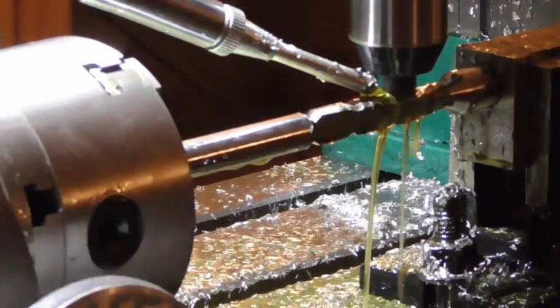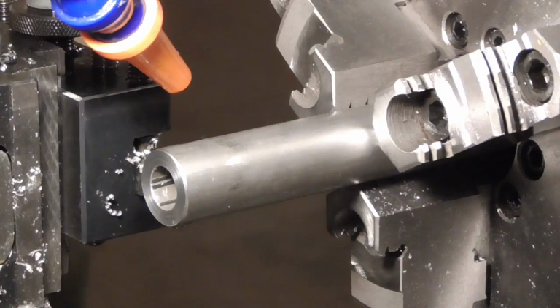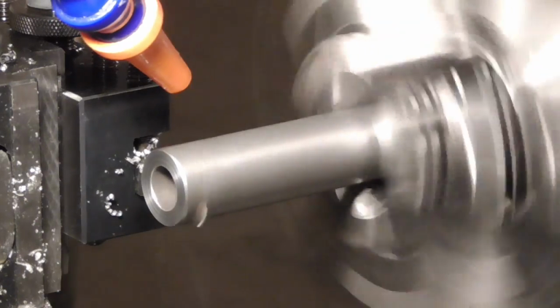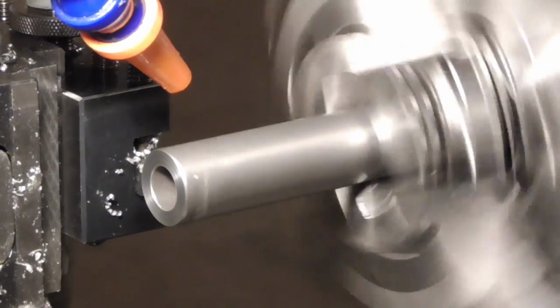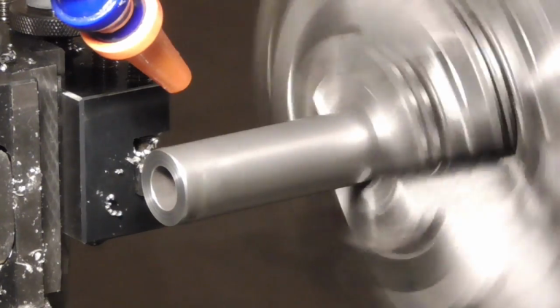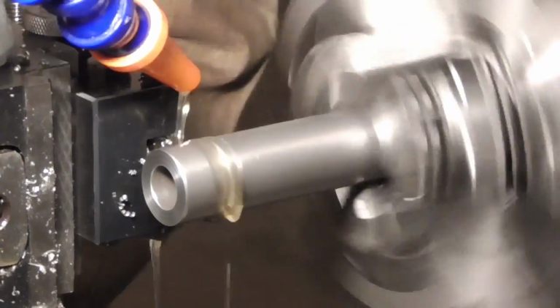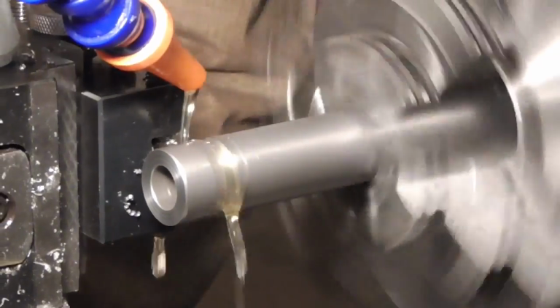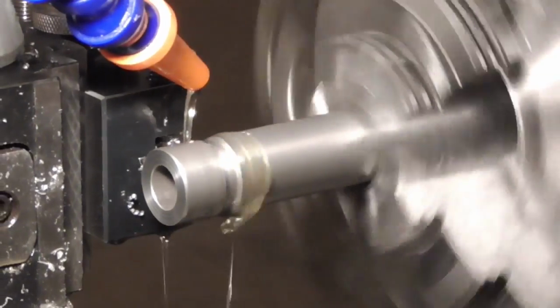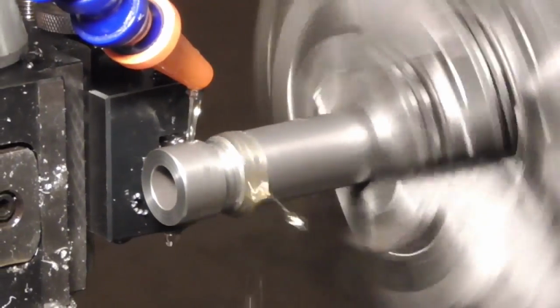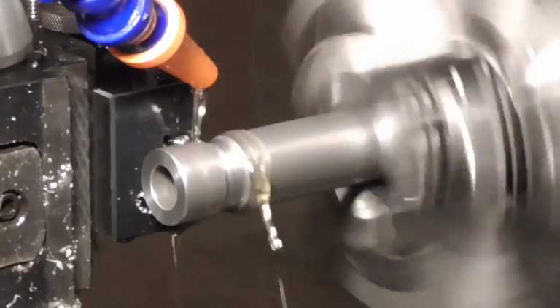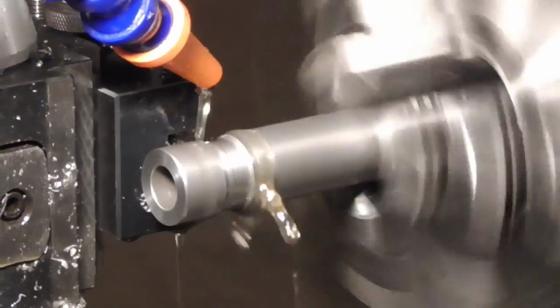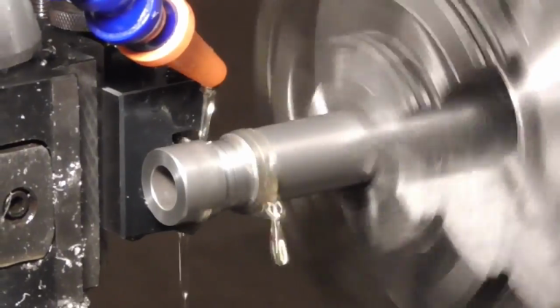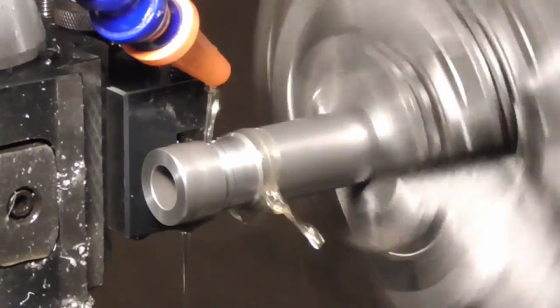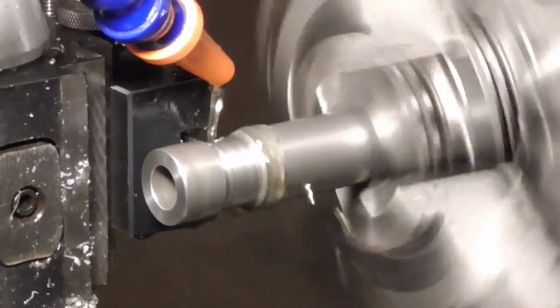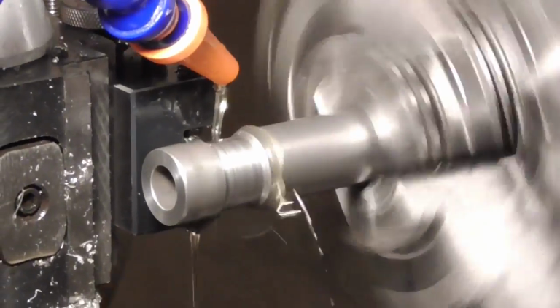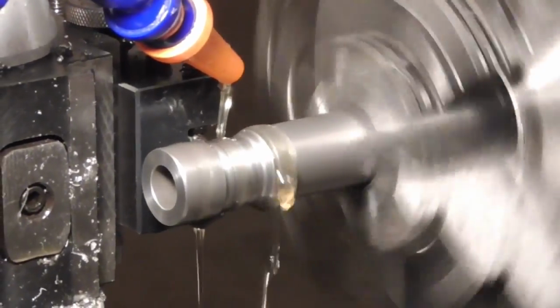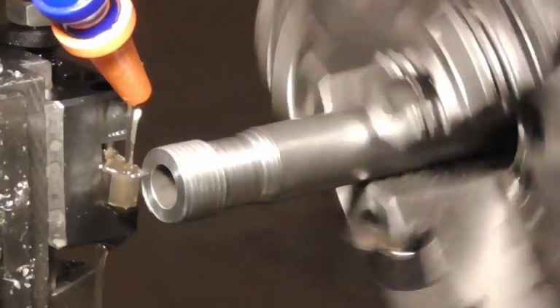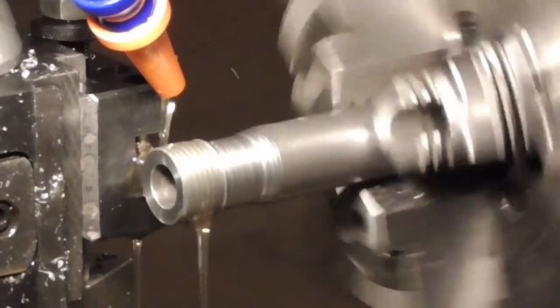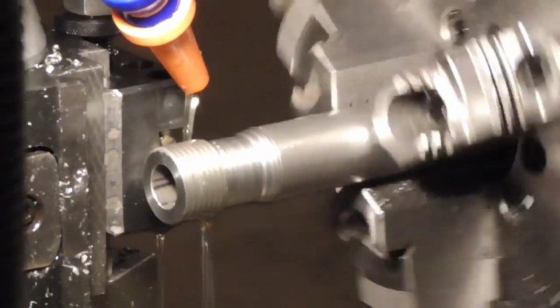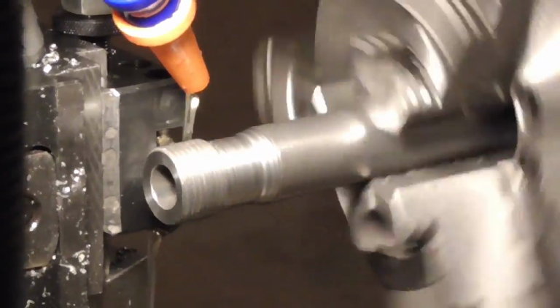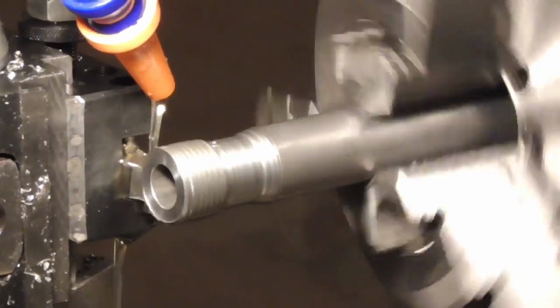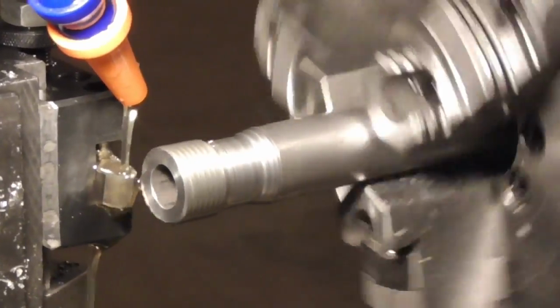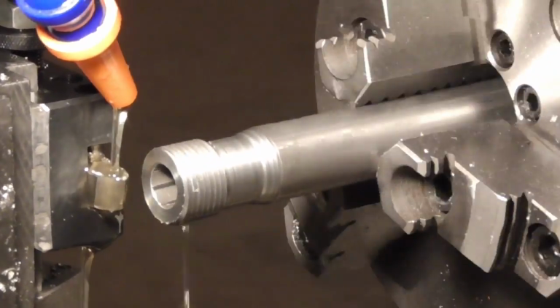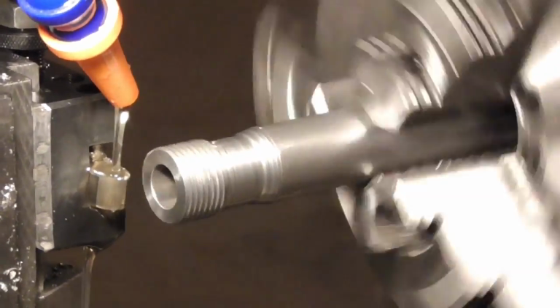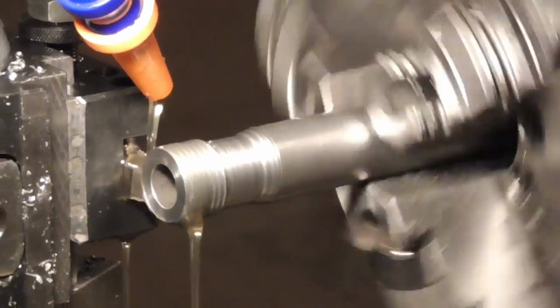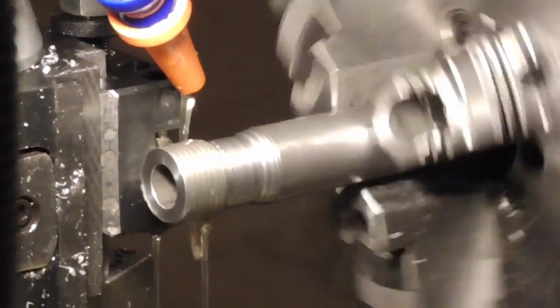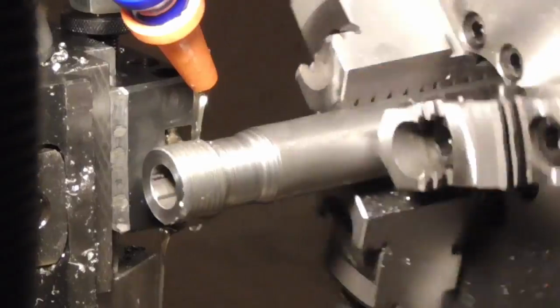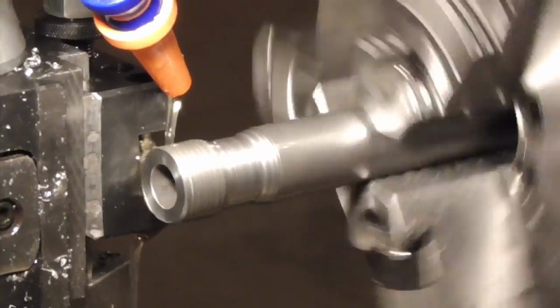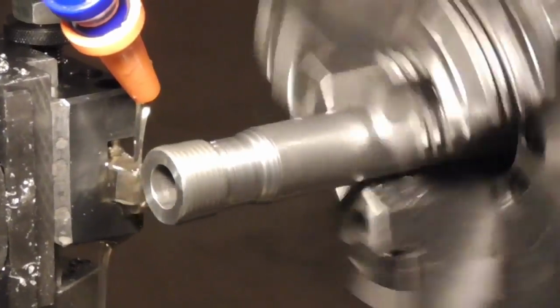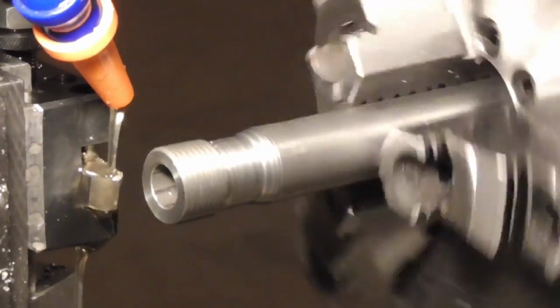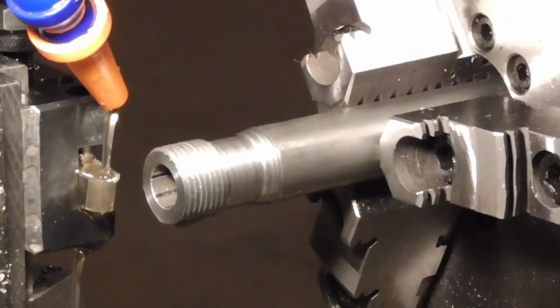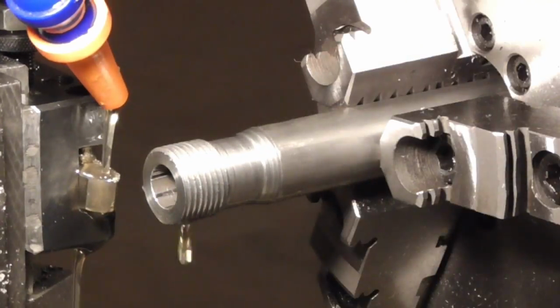Anyway, the first thing I need to do to finish up this barrel is going to be to cut a 7-8-14 thread on one end of the rifled blank.